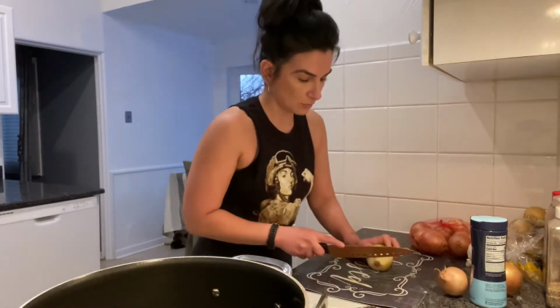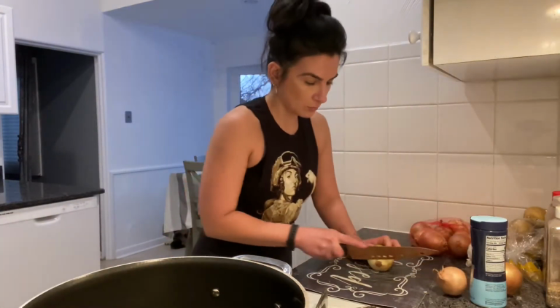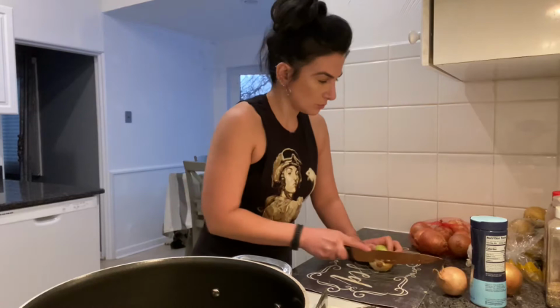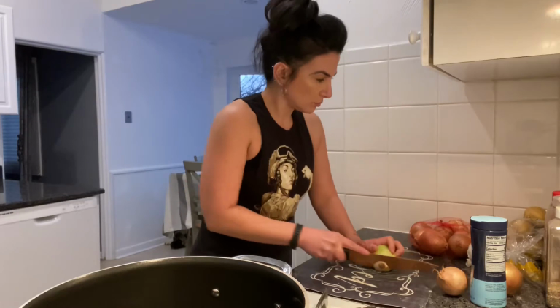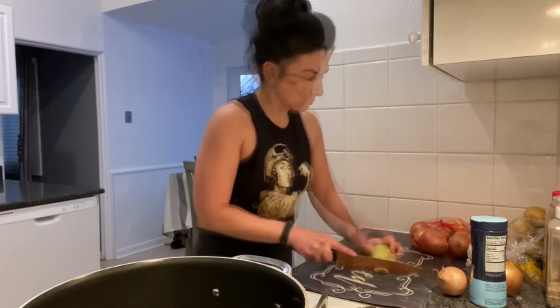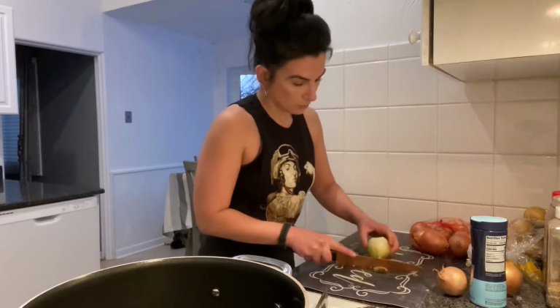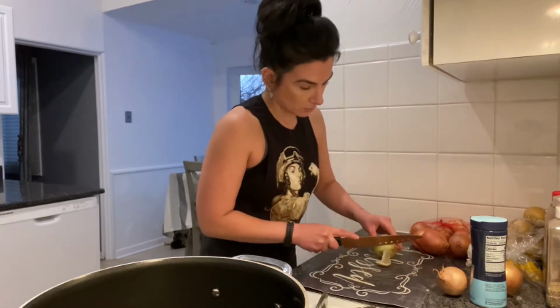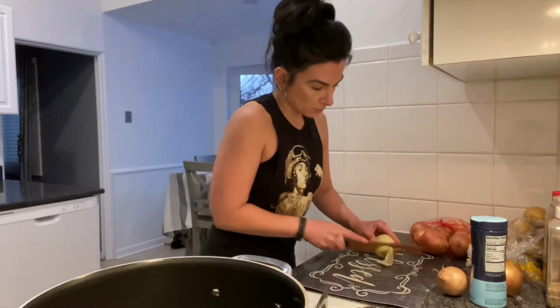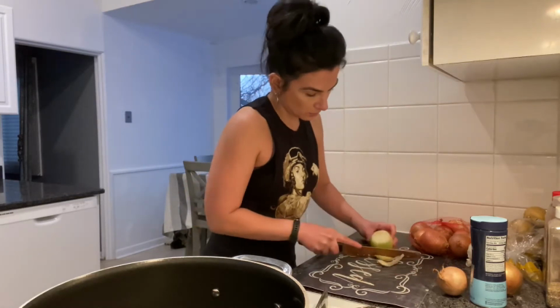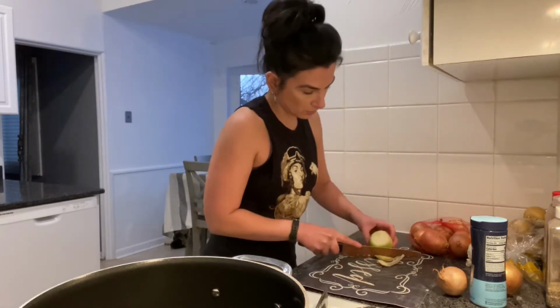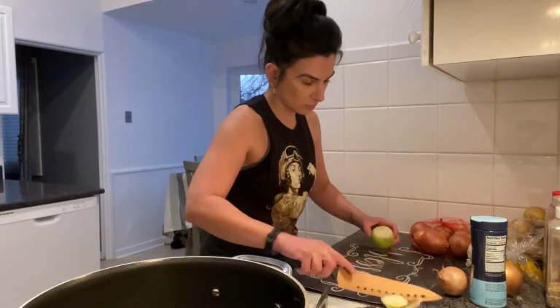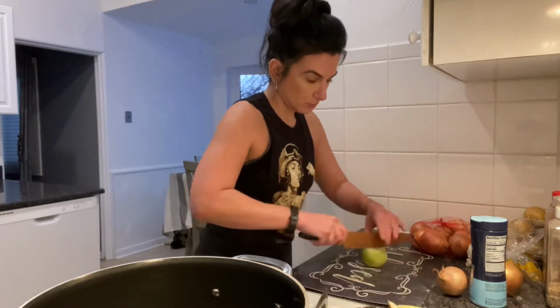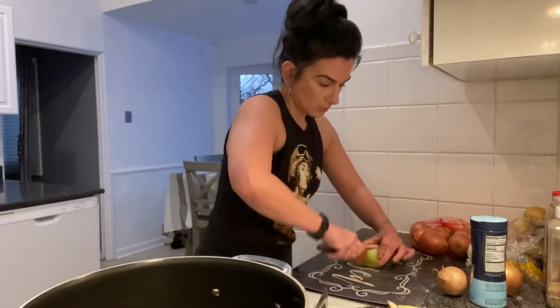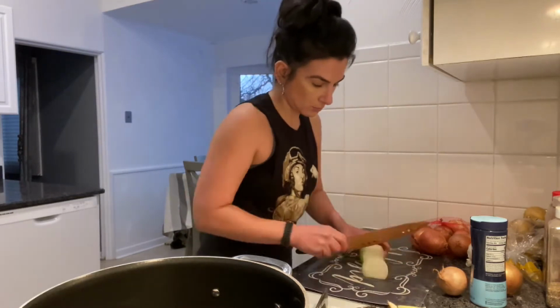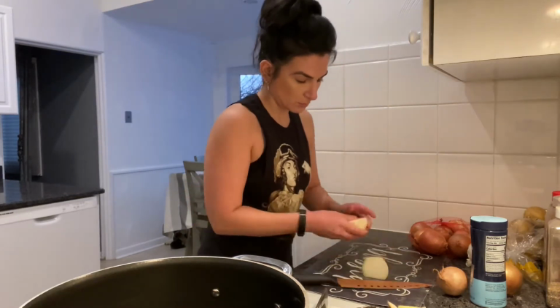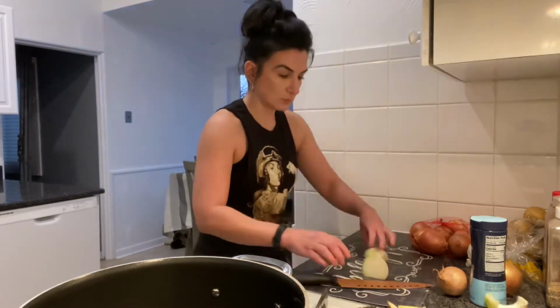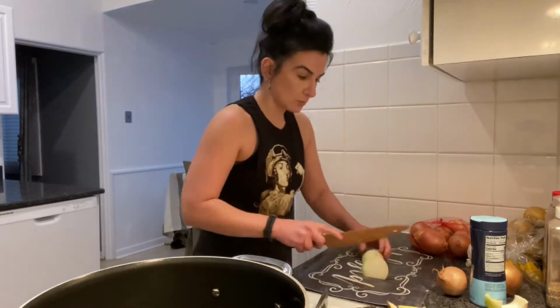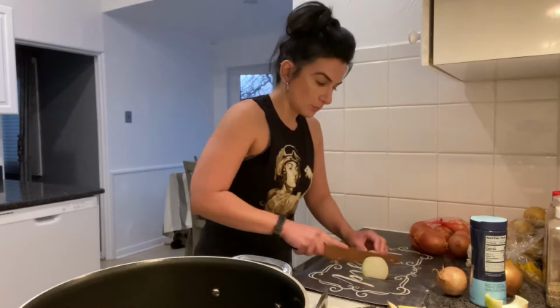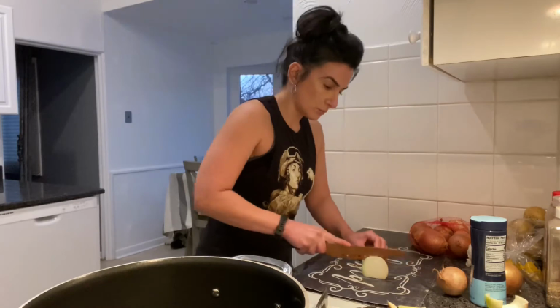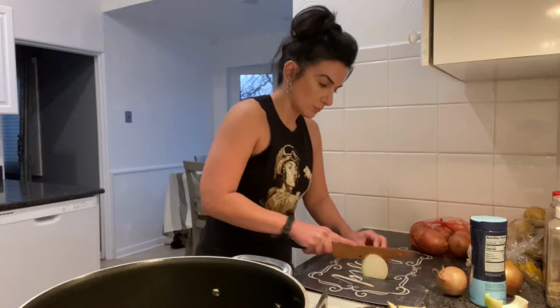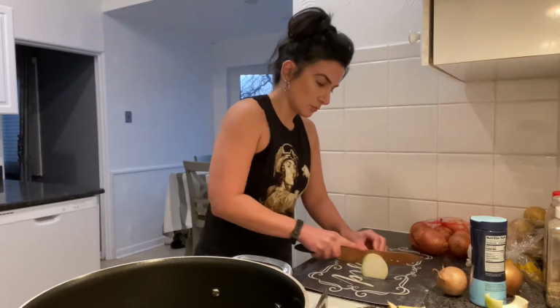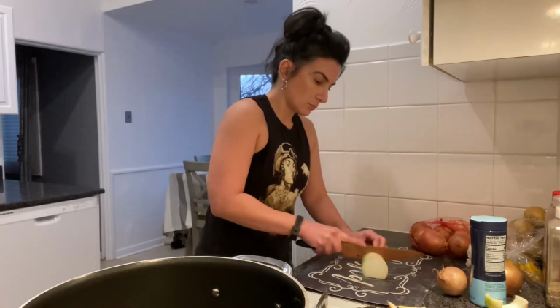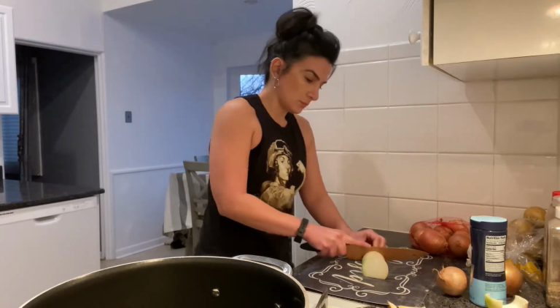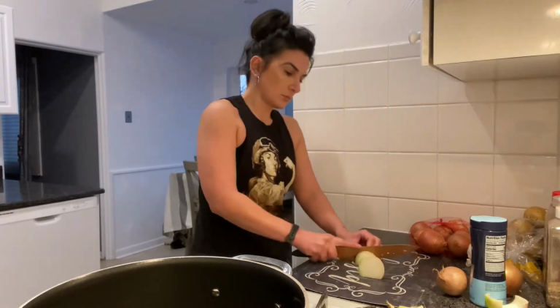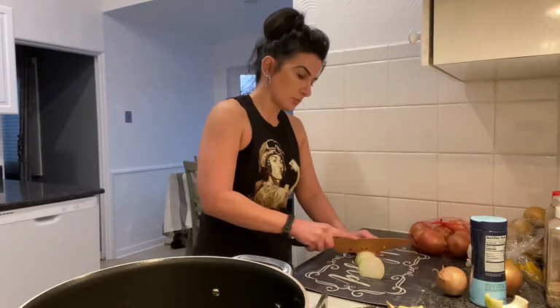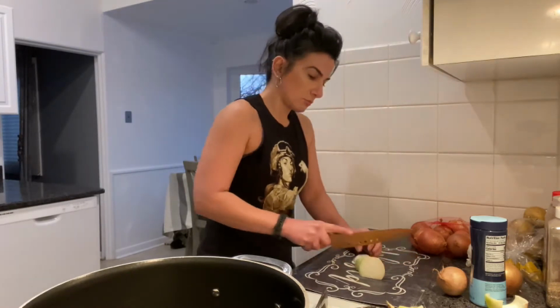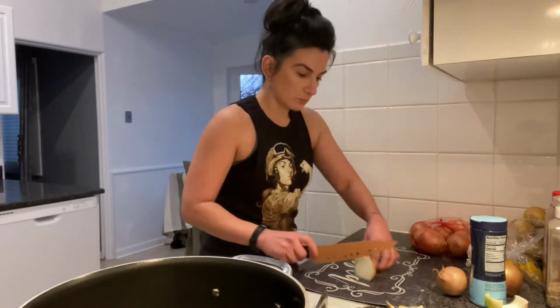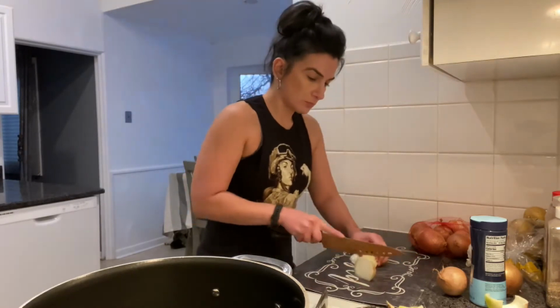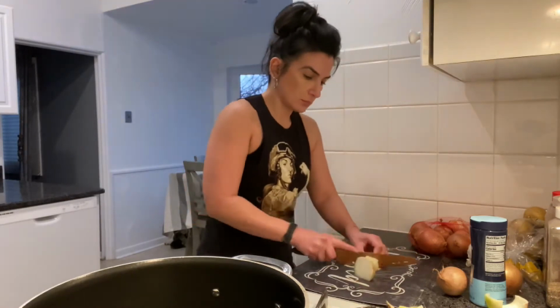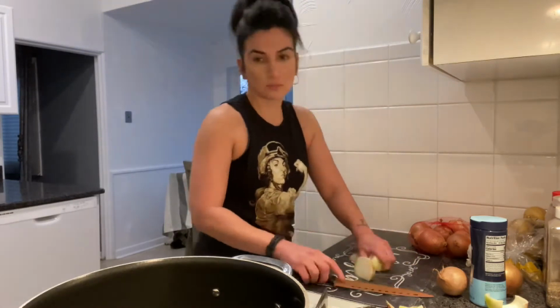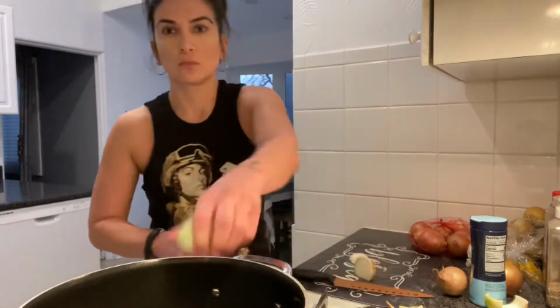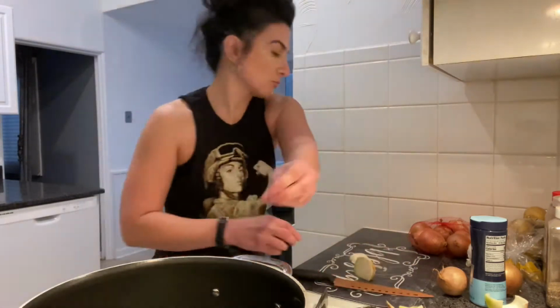So what we're going to do is start off by chopping up some onions and throw them into the big pot. I already got the heat running and I'm just going to start chopping and dropping.